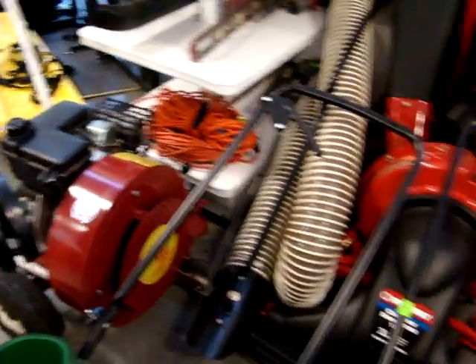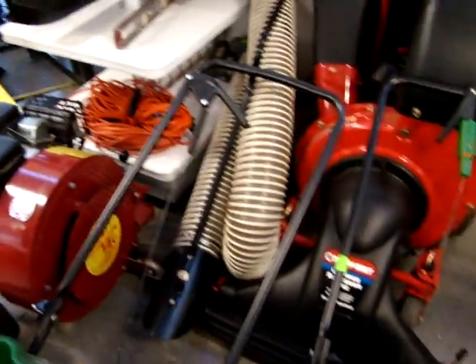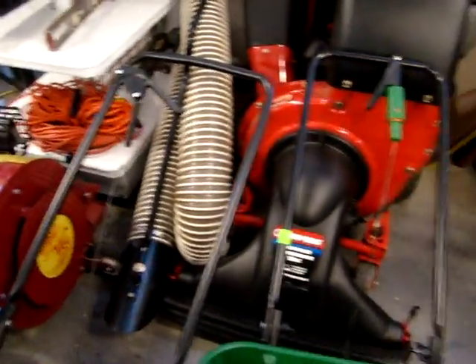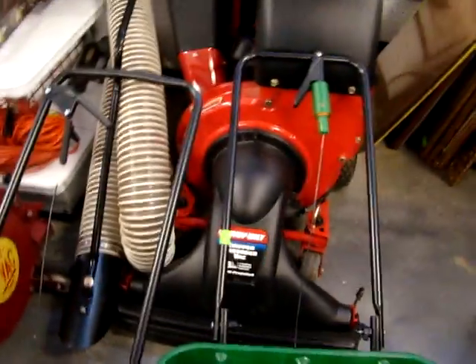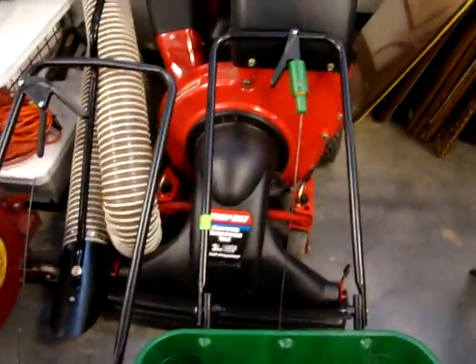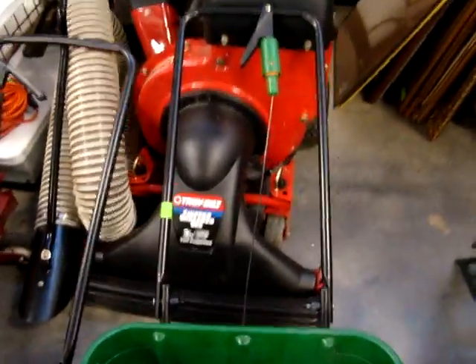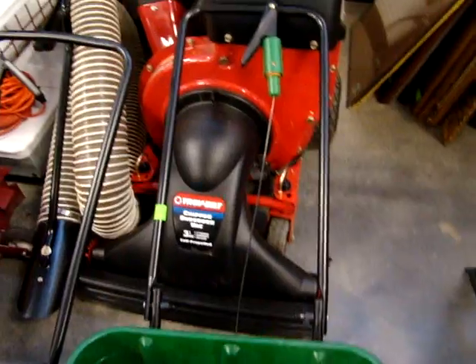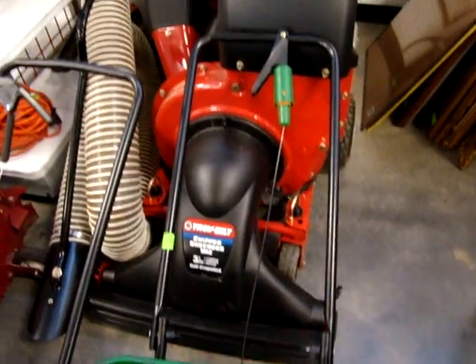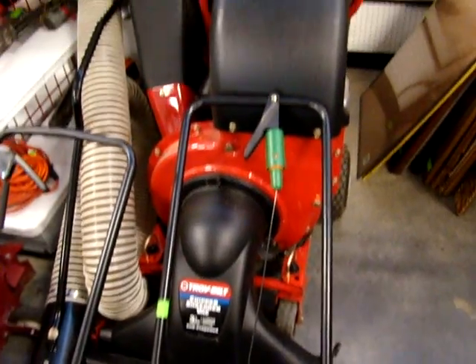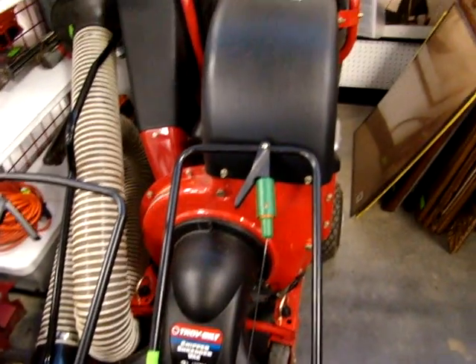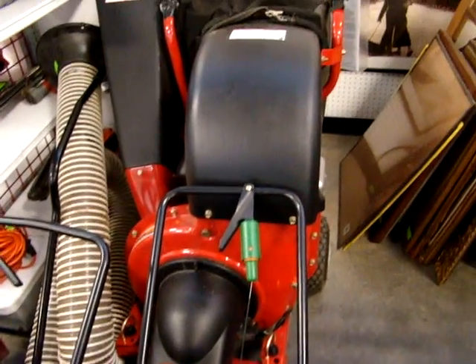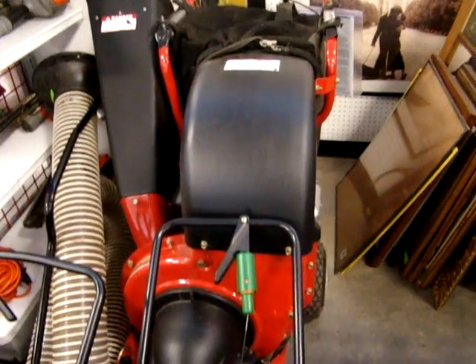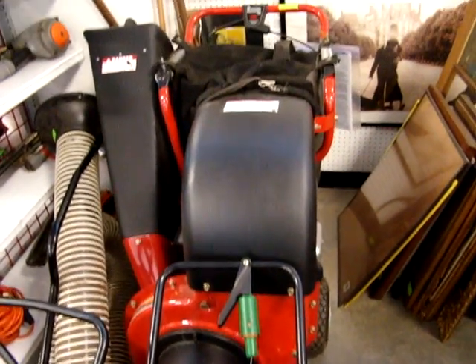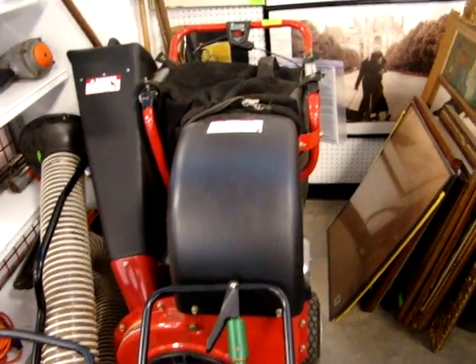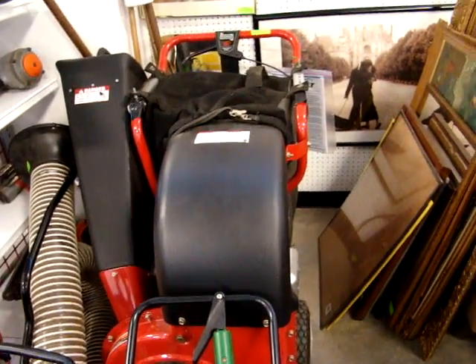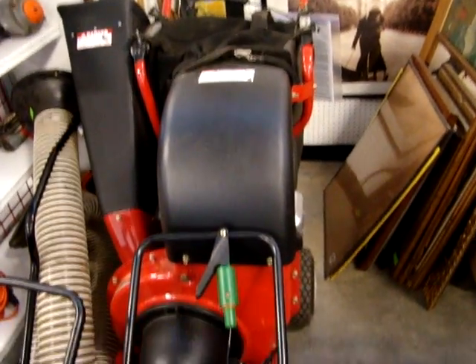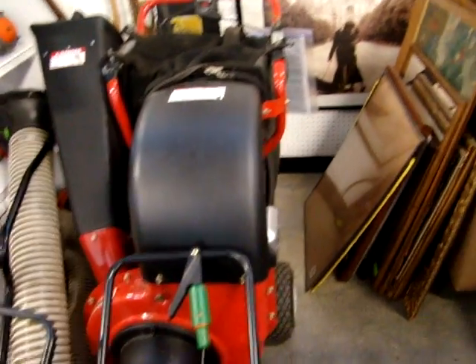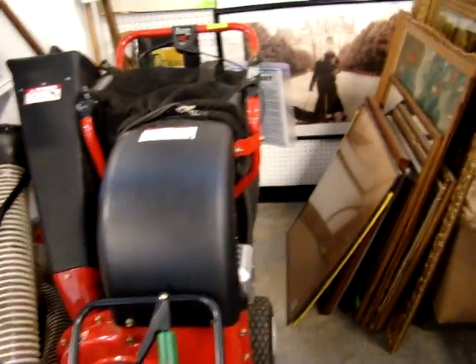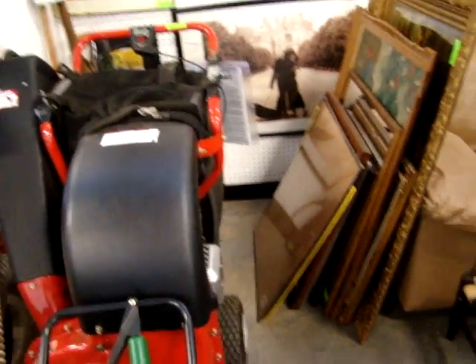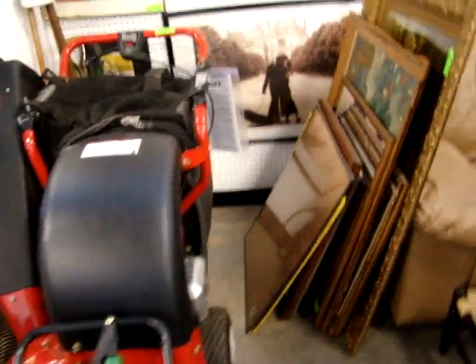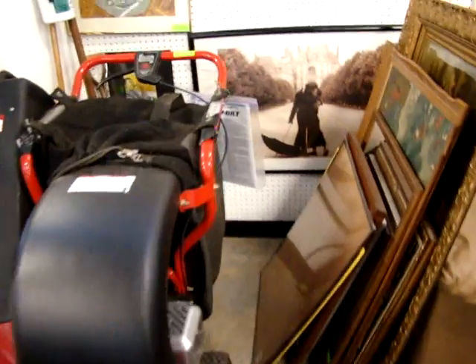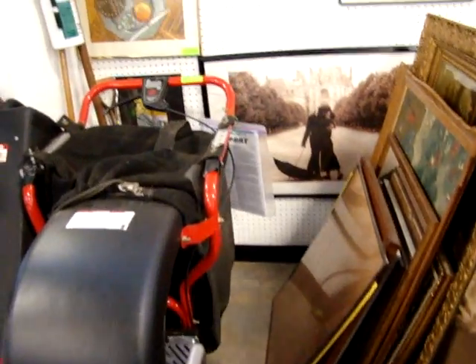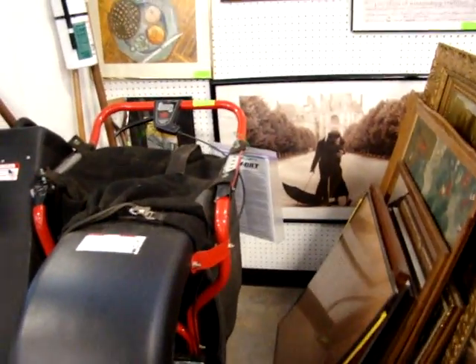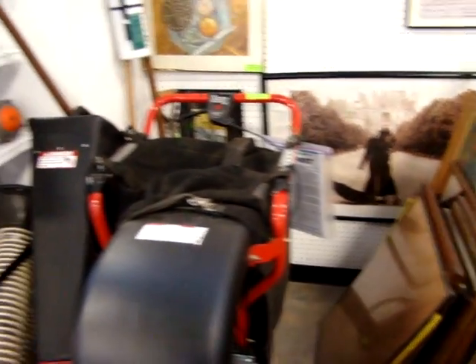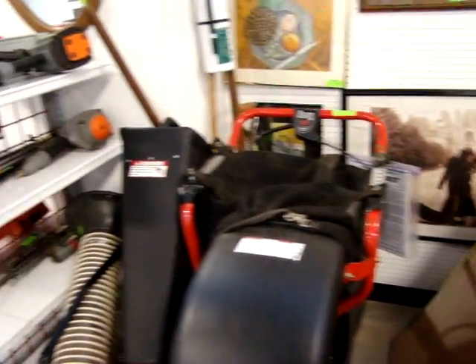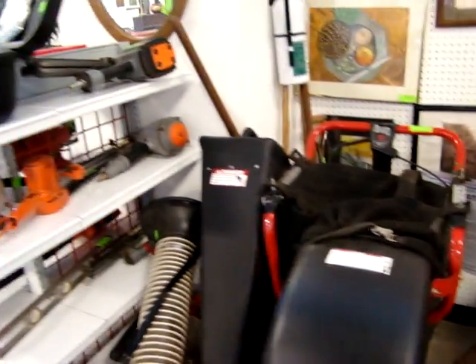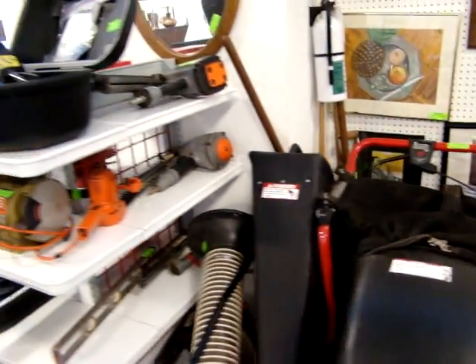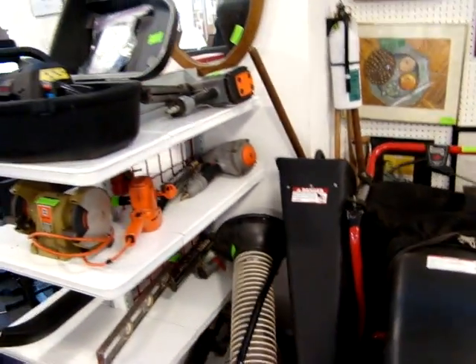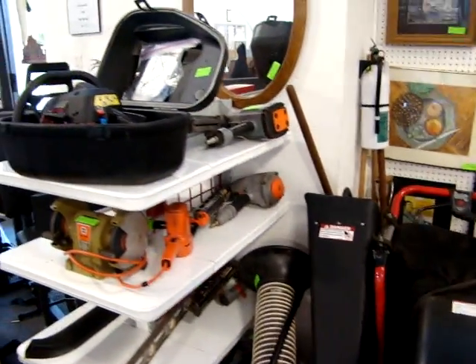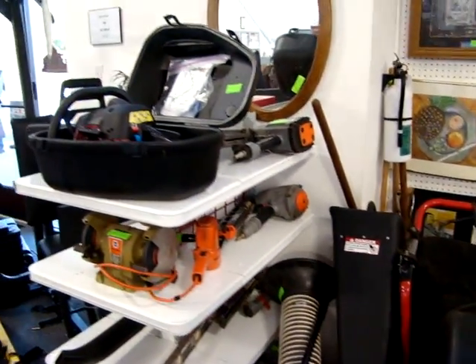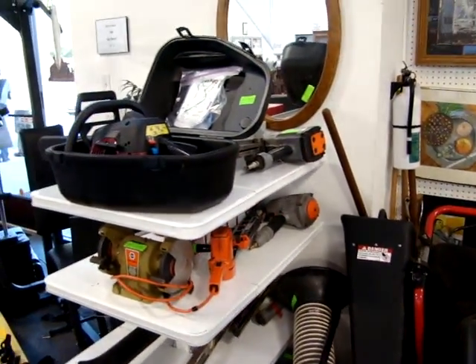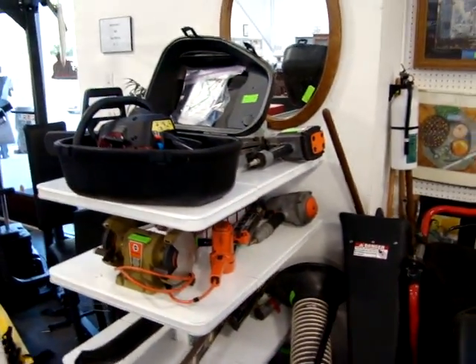Here we have a Troy Built Chipper Shredder. It's like brand new — look at it, it's still got the paperwork on the back. I have several tools here as well, including a chainsaw.